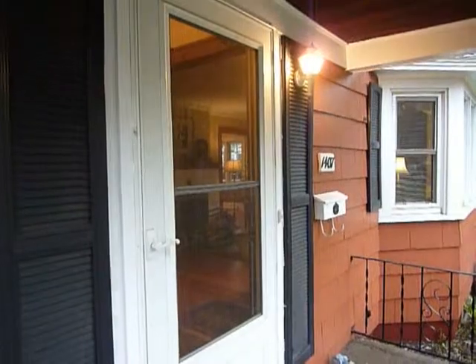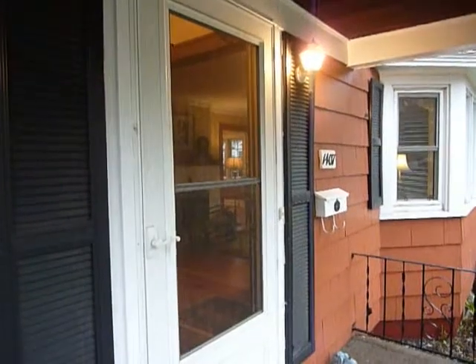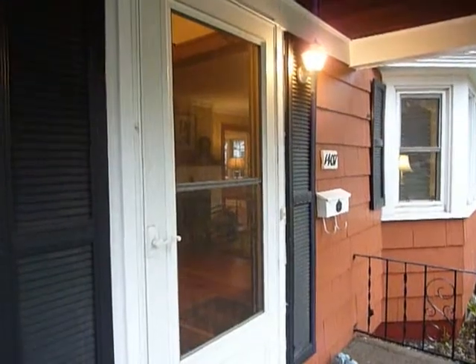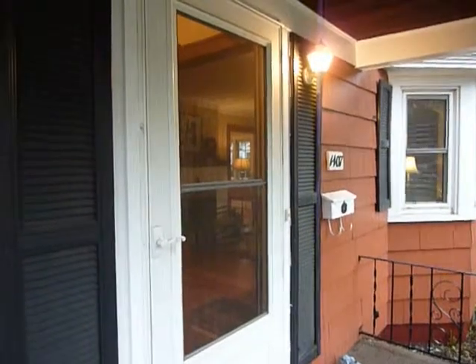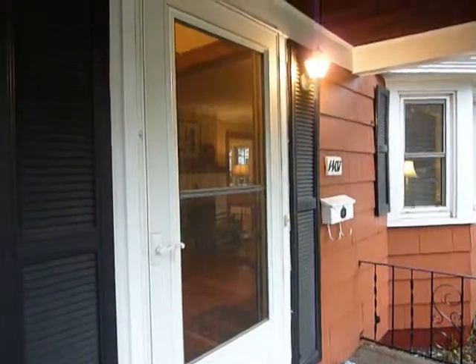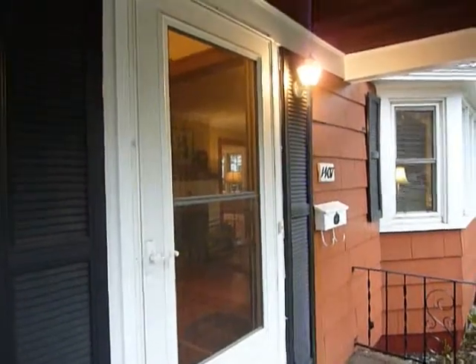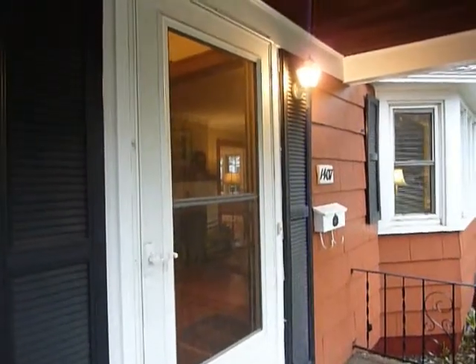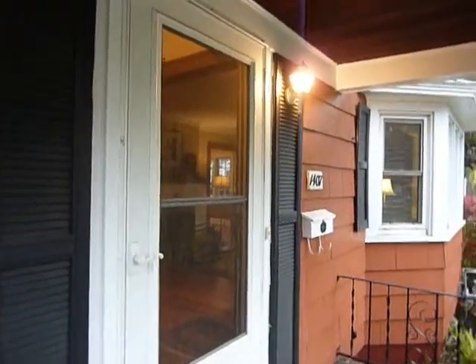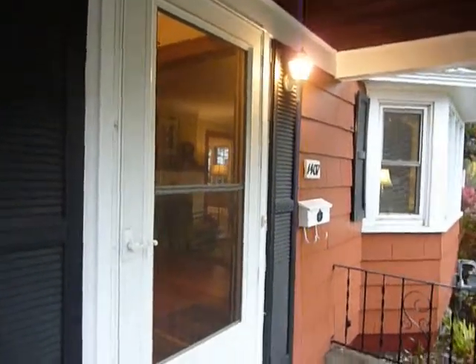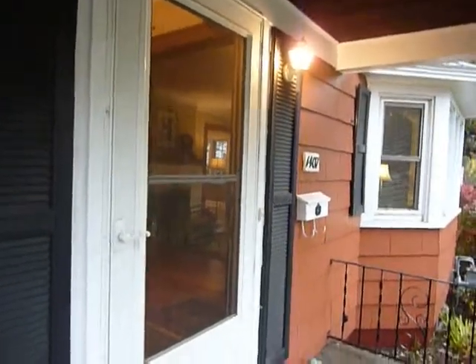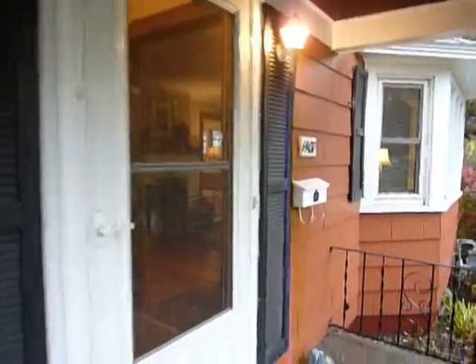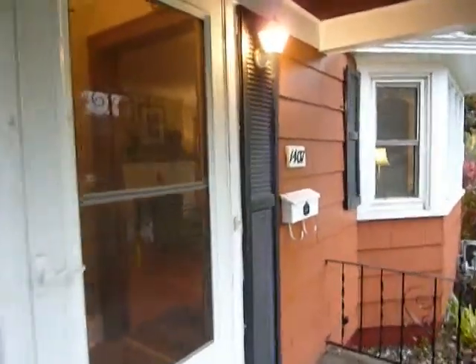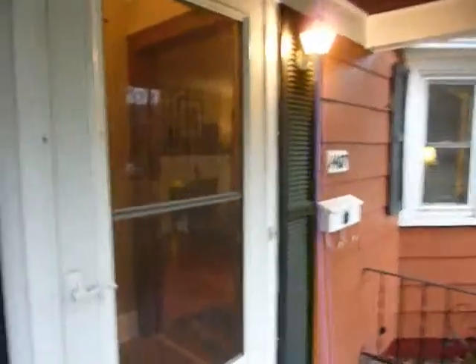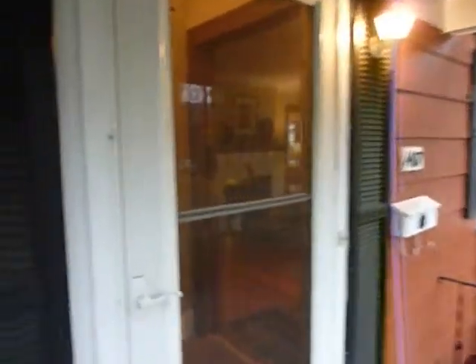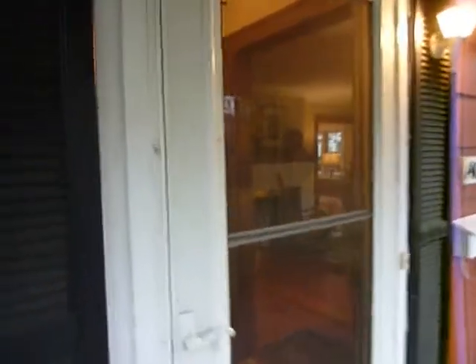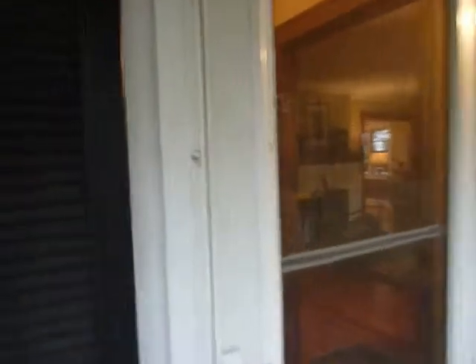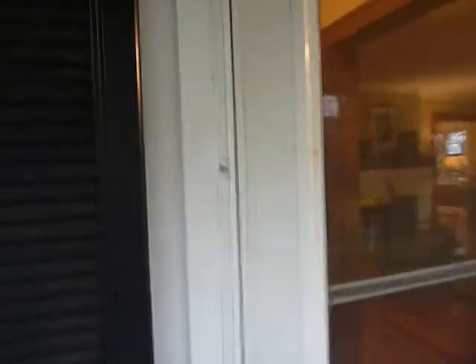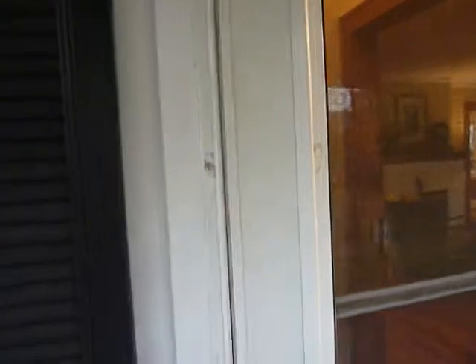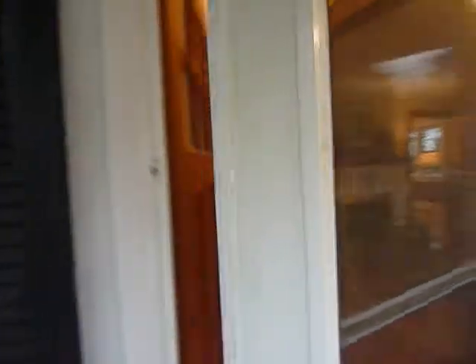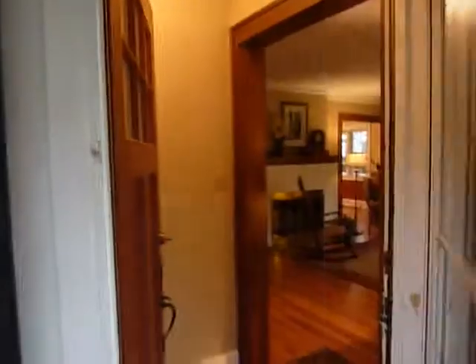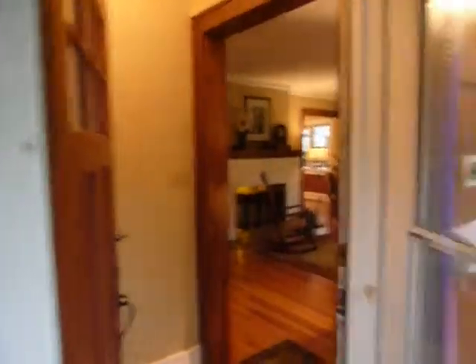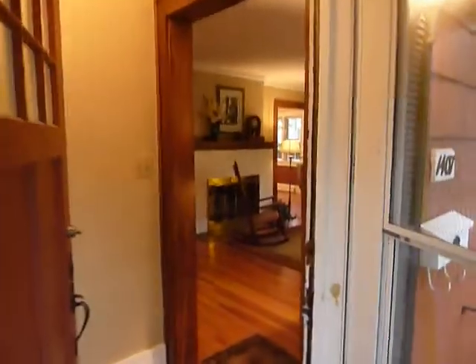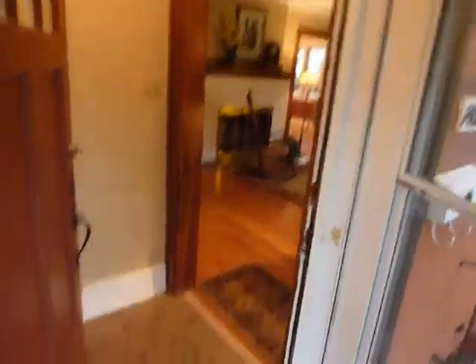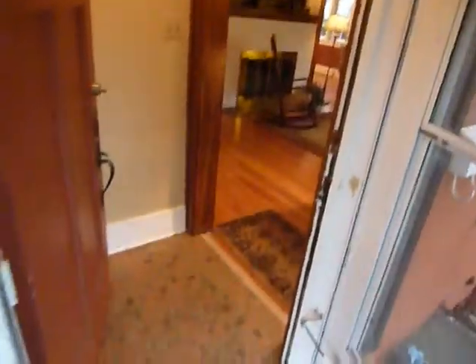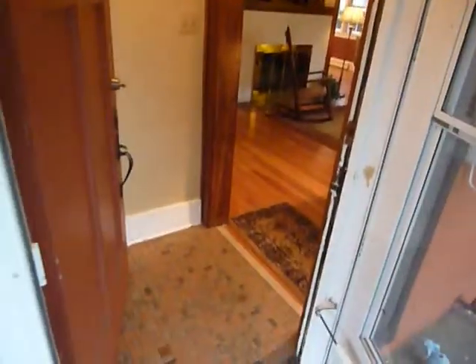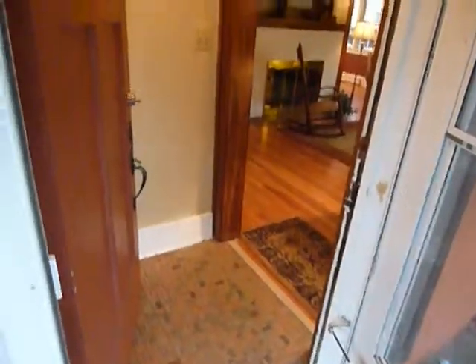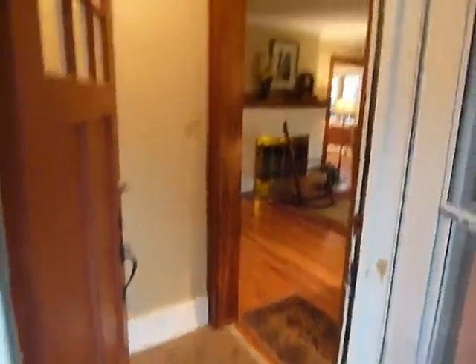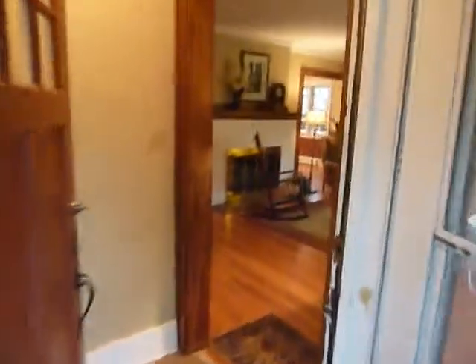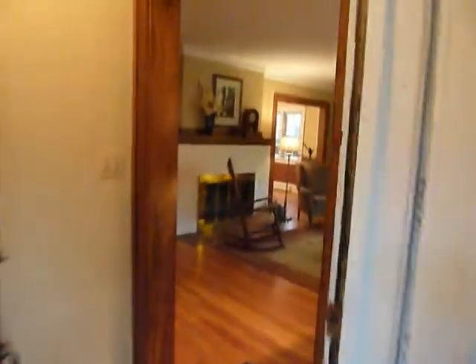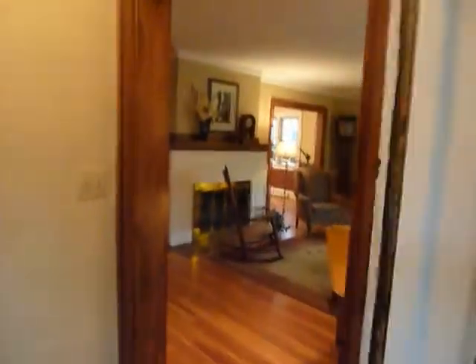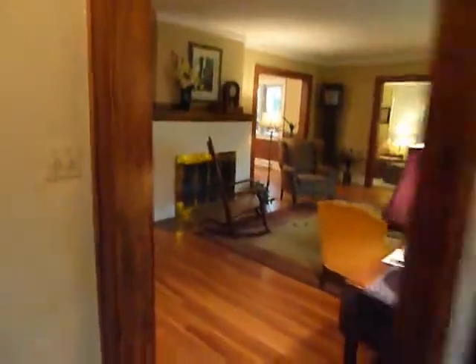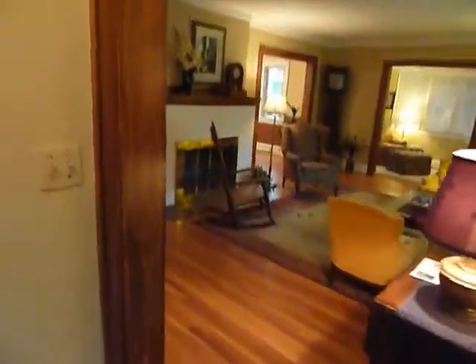Welcome to 1407 Alexander. As you walk into this beautiful home, it's very well maintained.